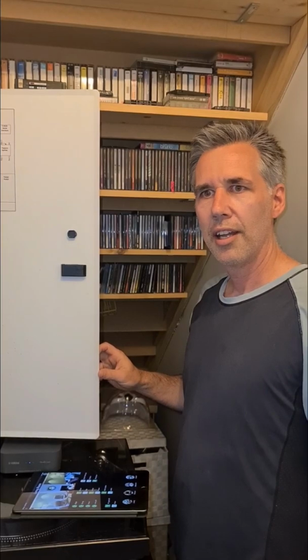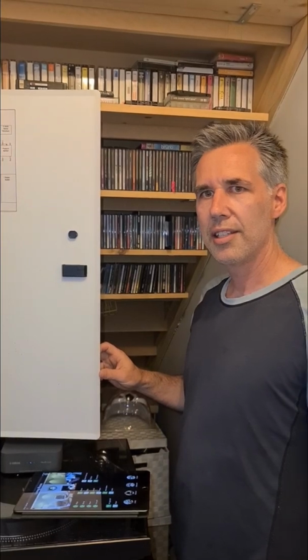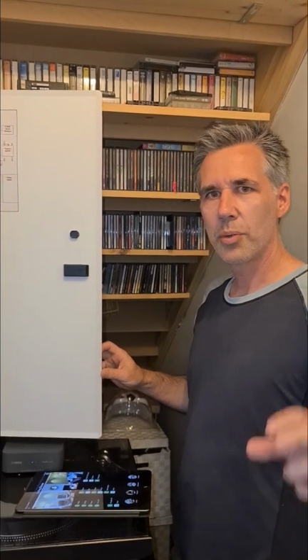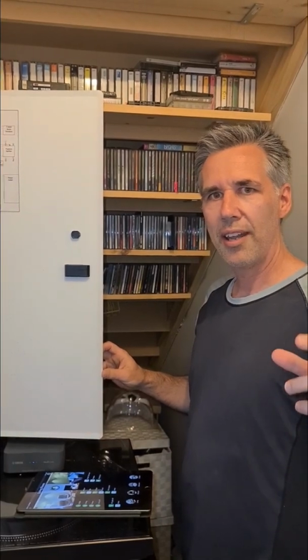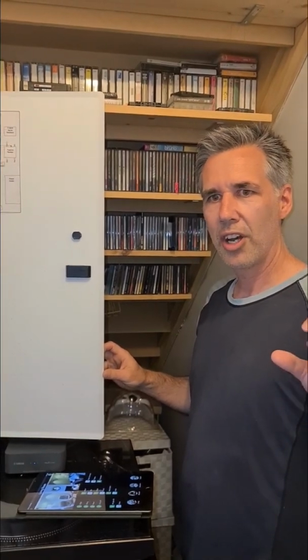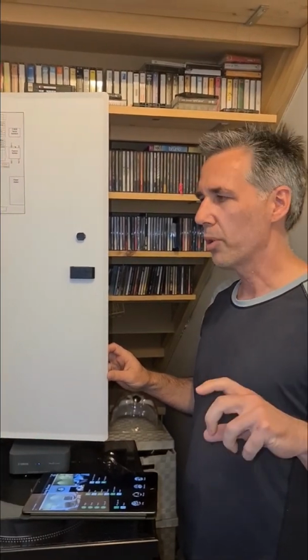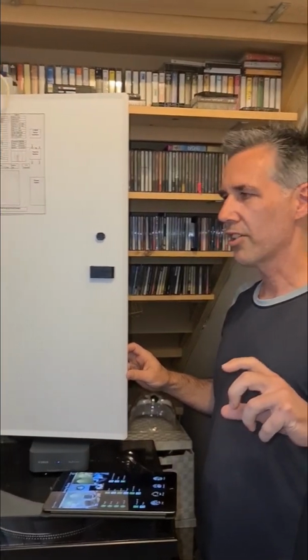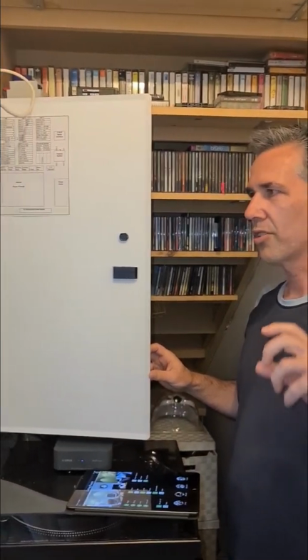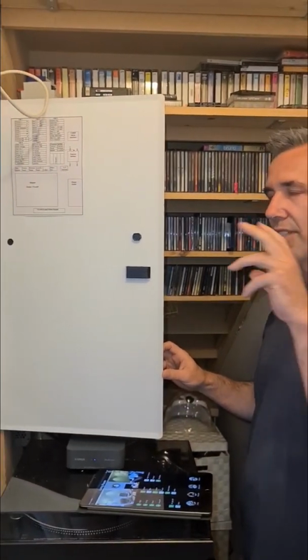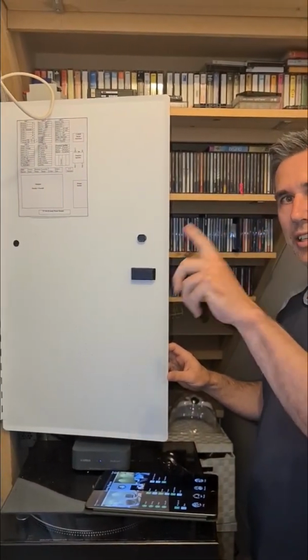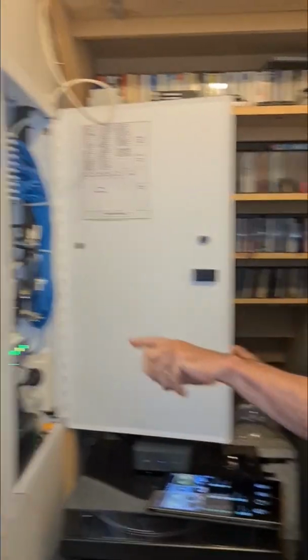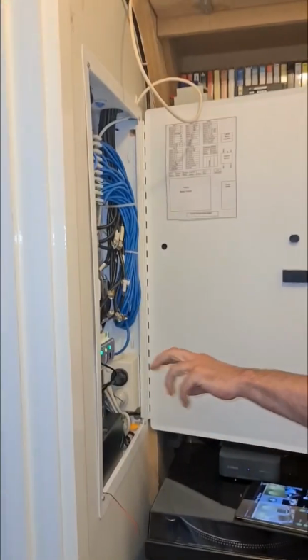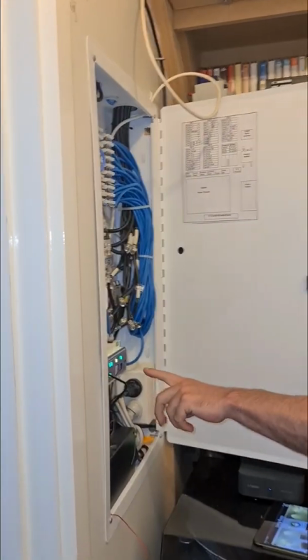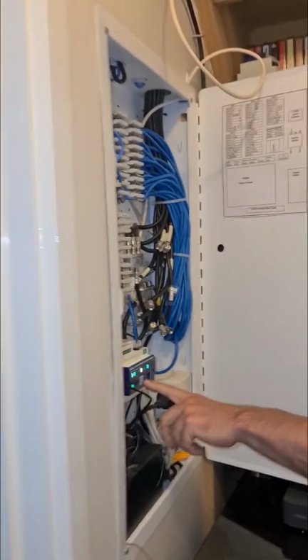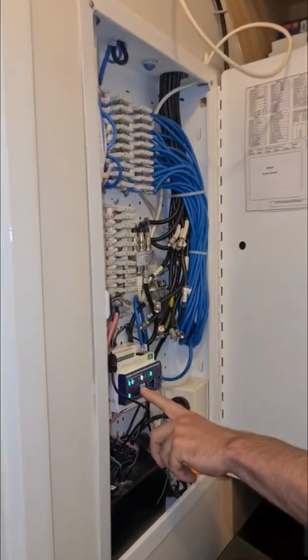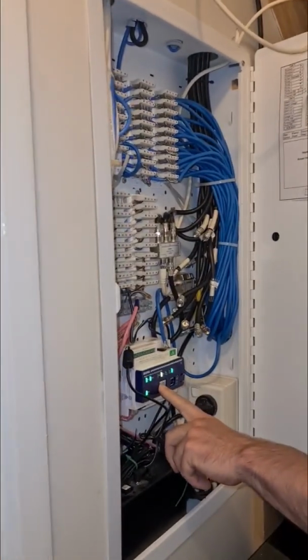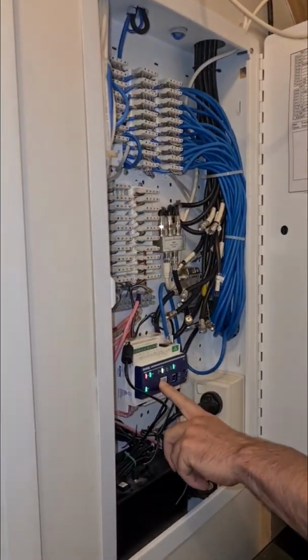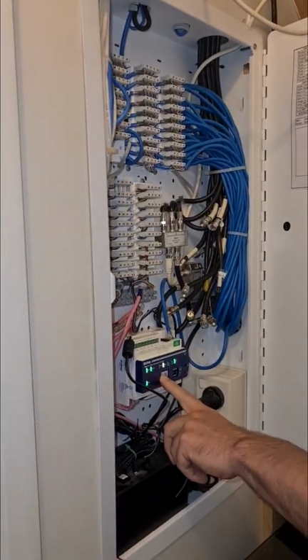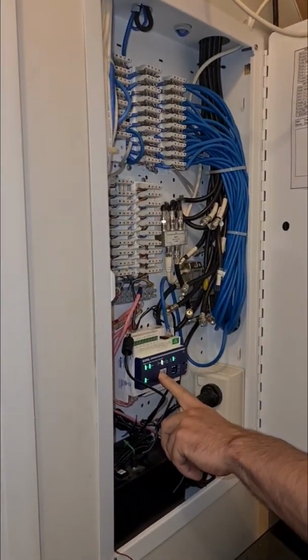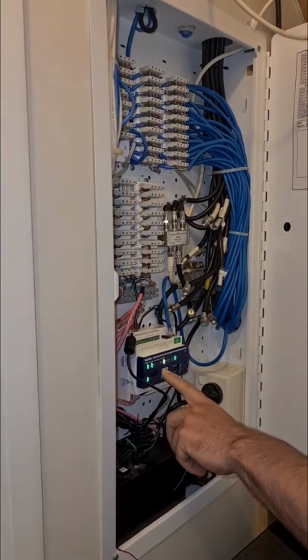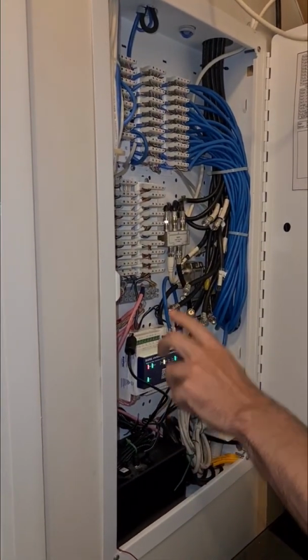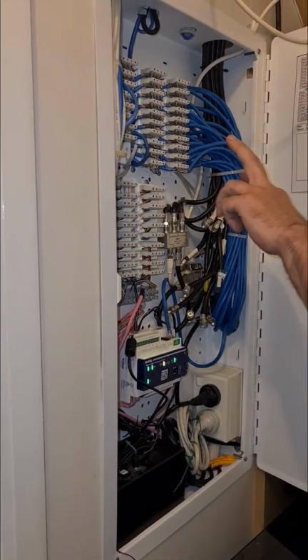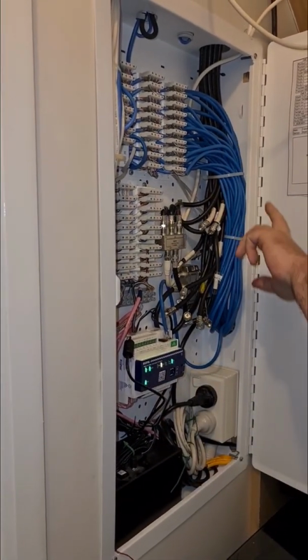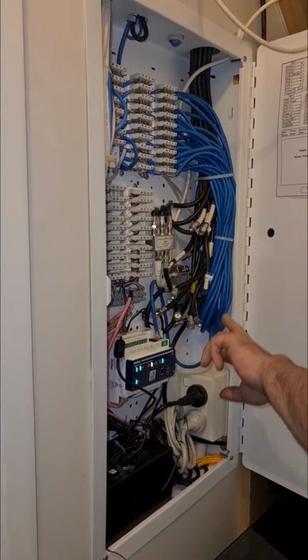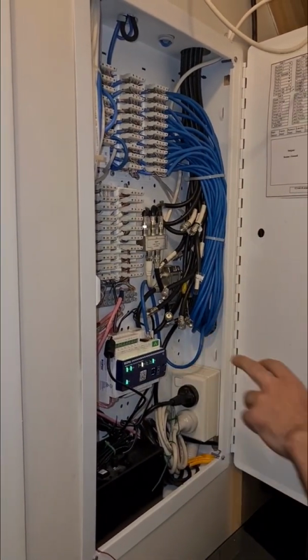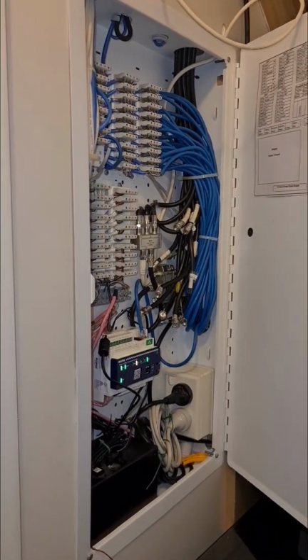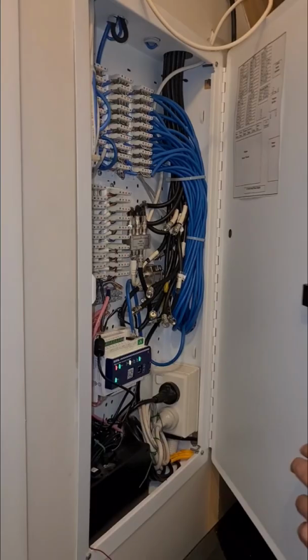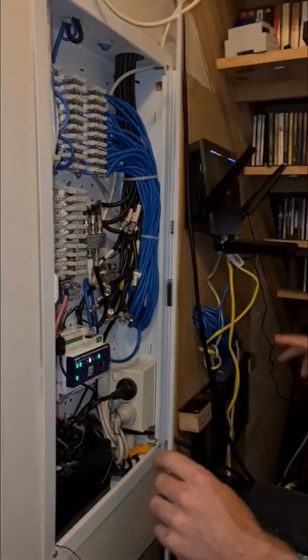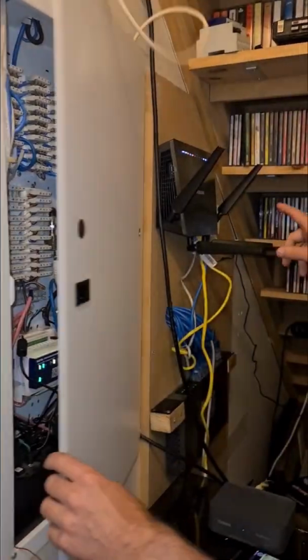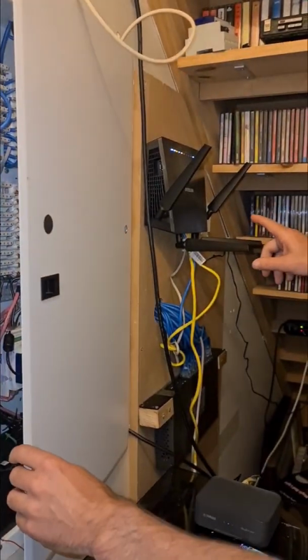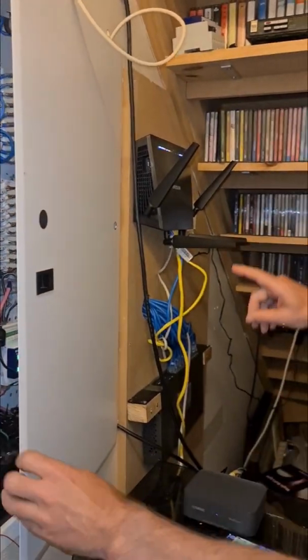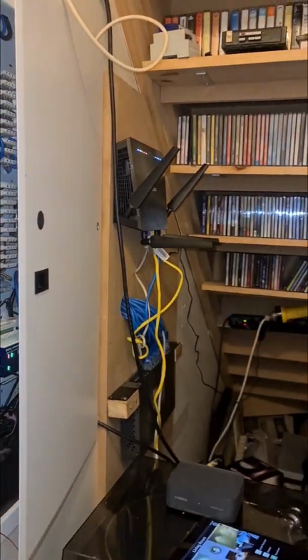This is where the home automation control is — have a look in here. This is the automation controller, and this is all the network stuff, and it goes through the wireless network.